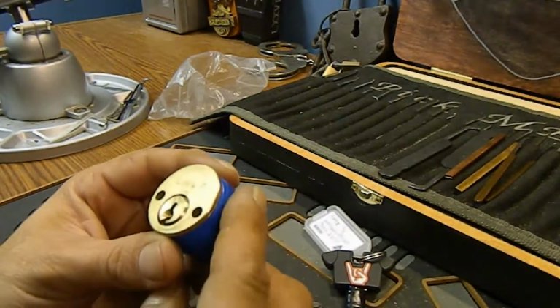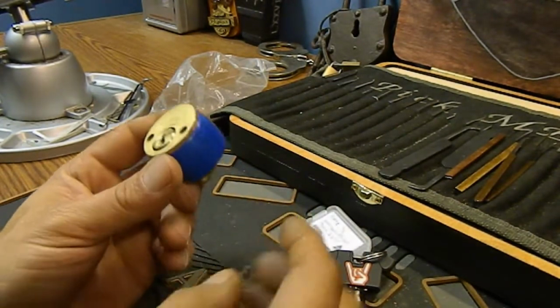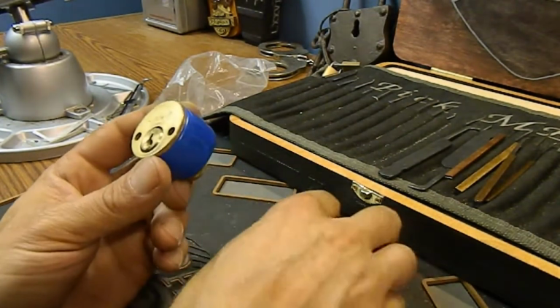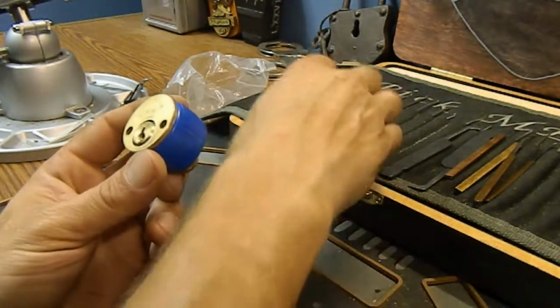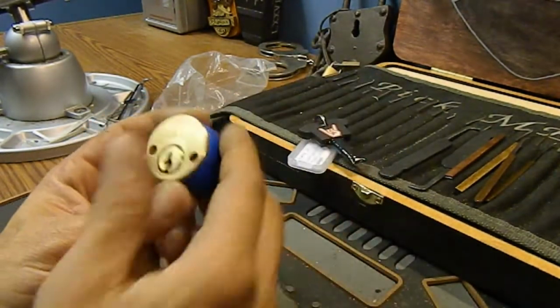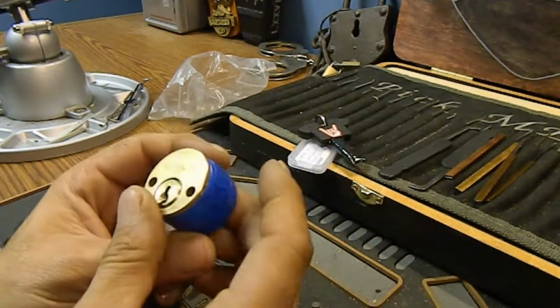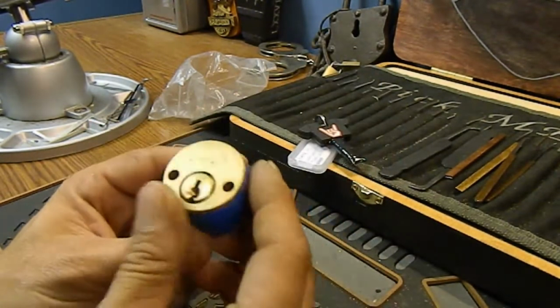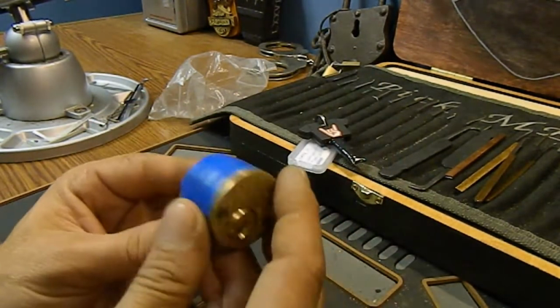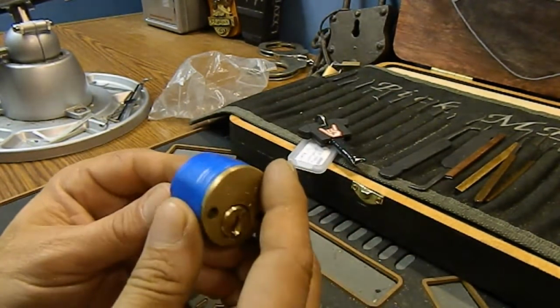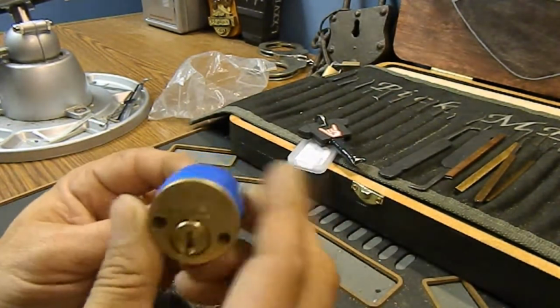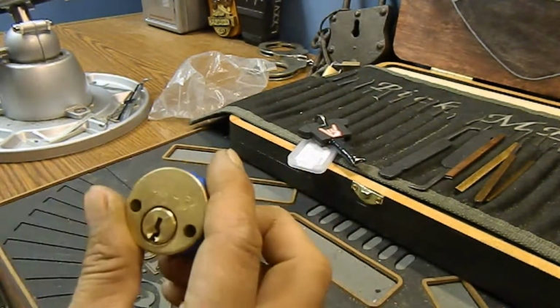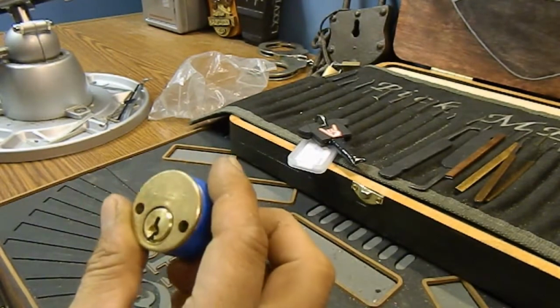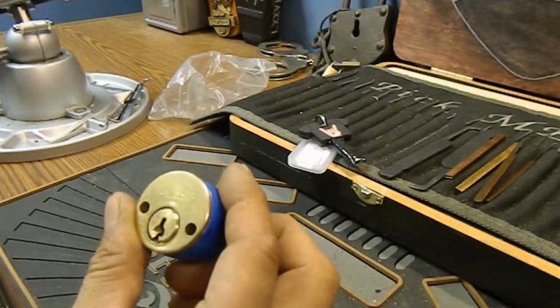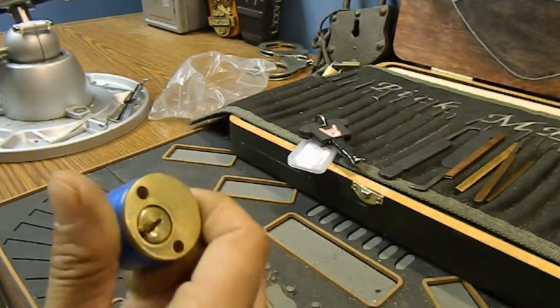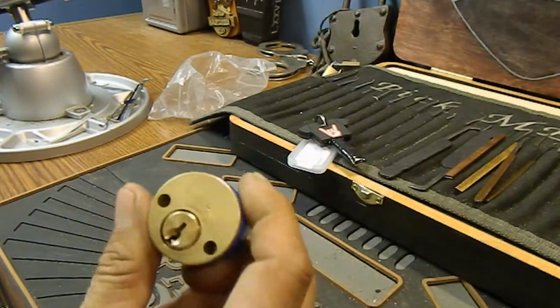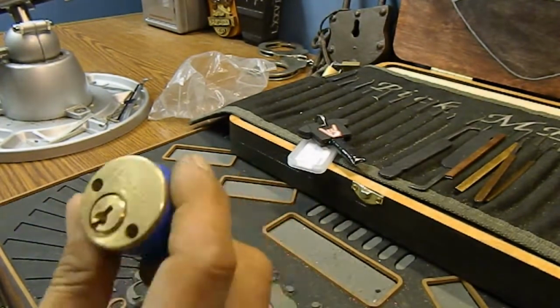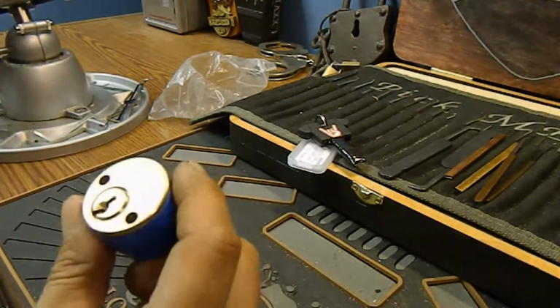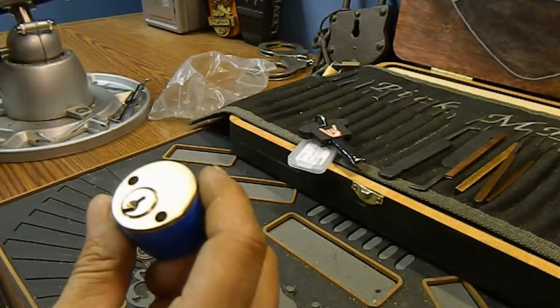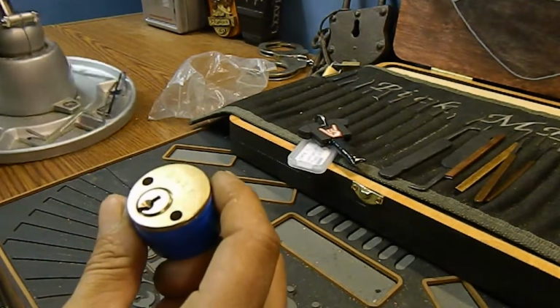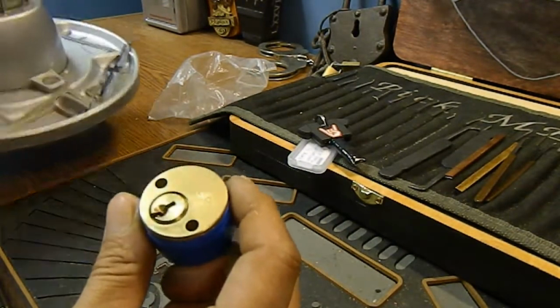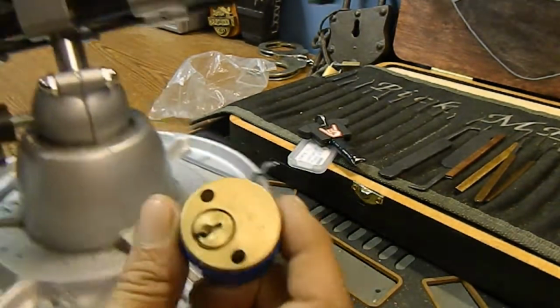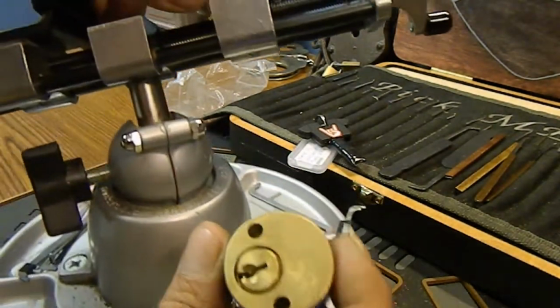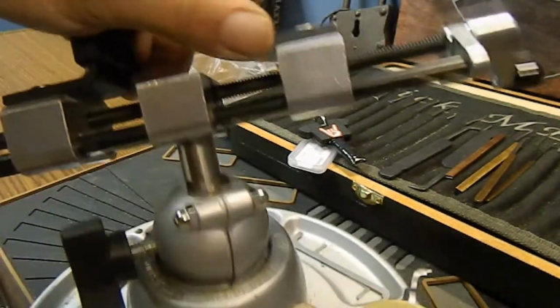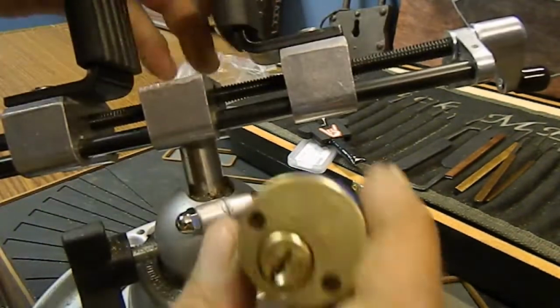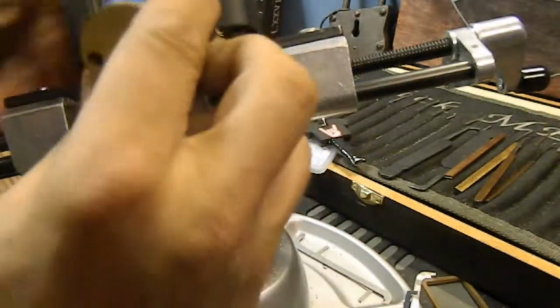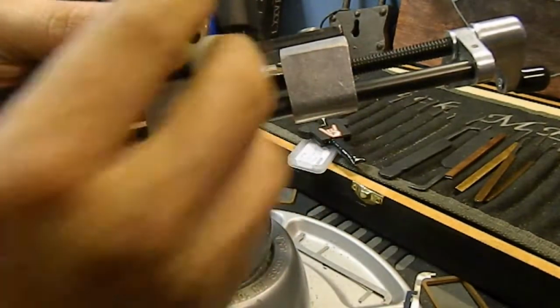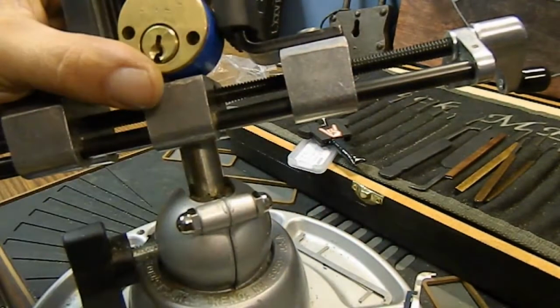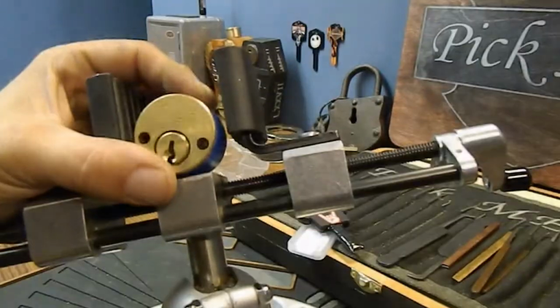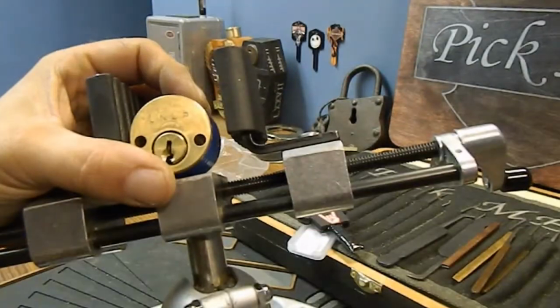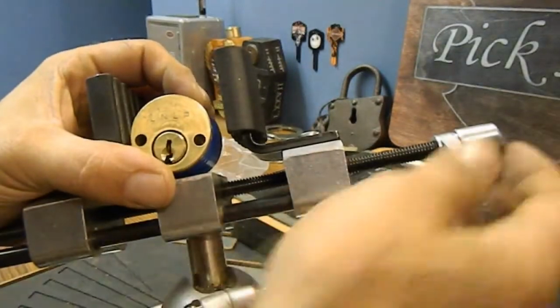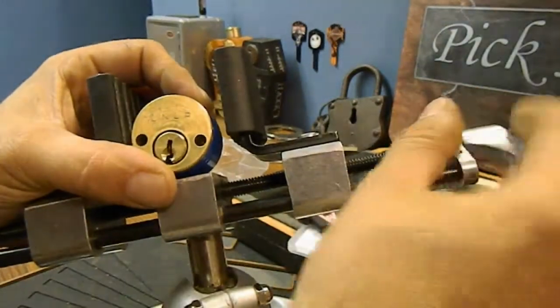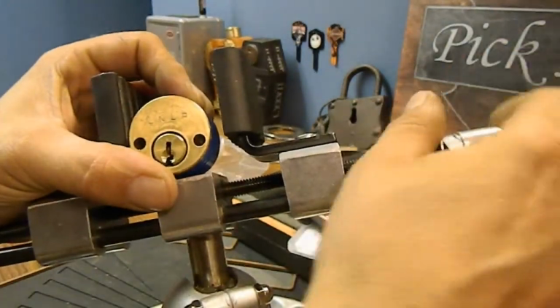When I got that package in, I realized it was somebody new — somebody who knew I hadn't picked their locks. And I love challenge locks, always enjoy that. So let's put it in the vise and see if we can get into this thing.